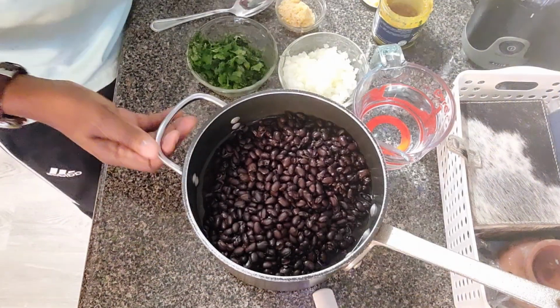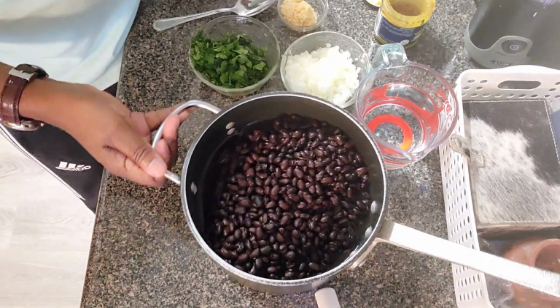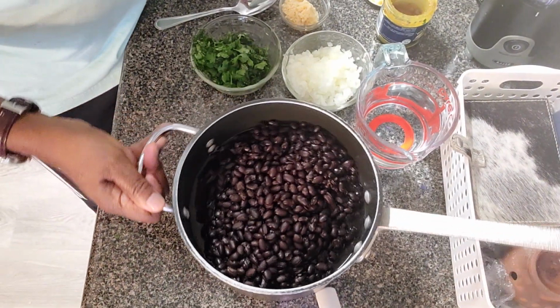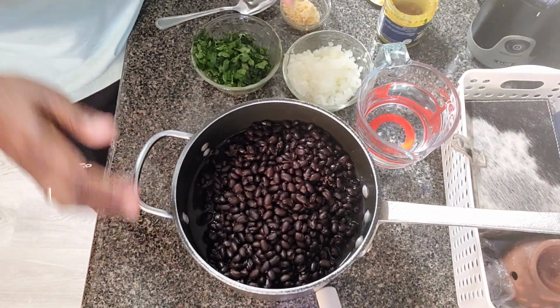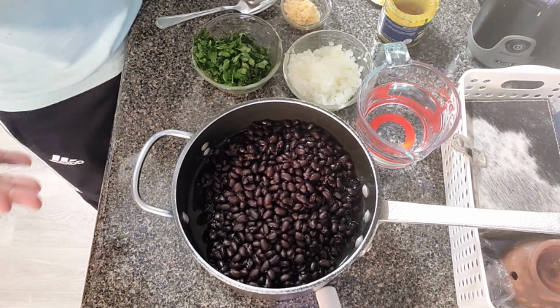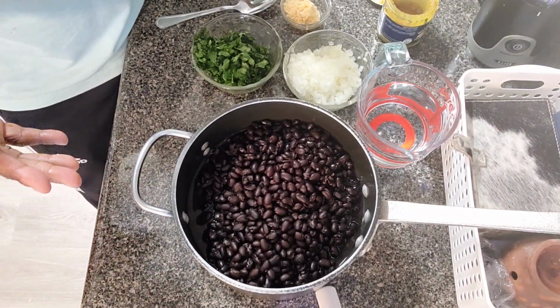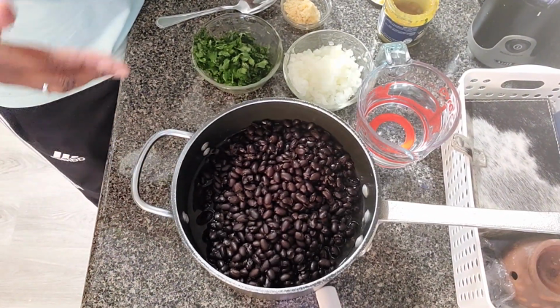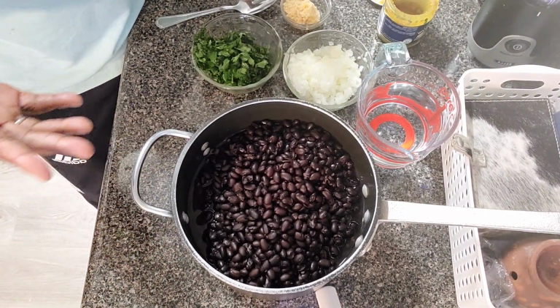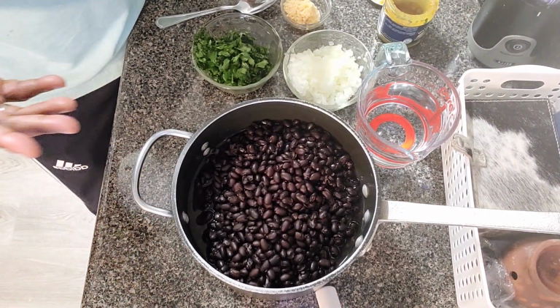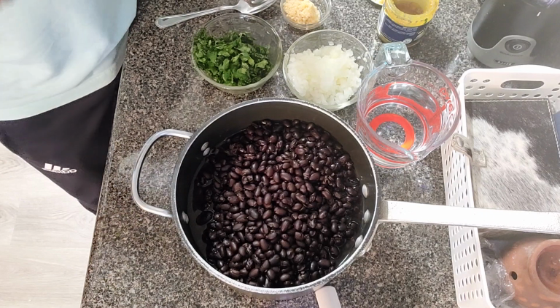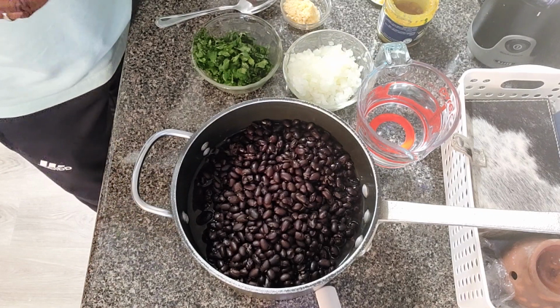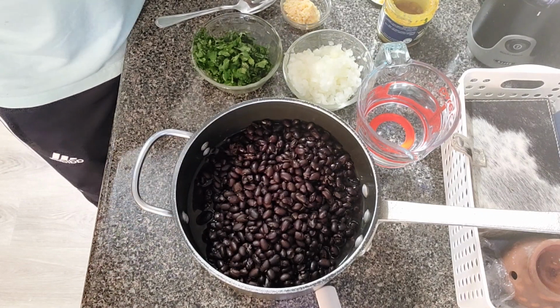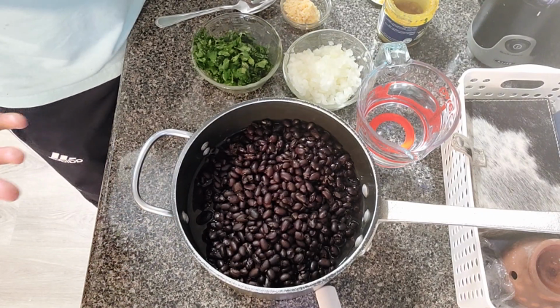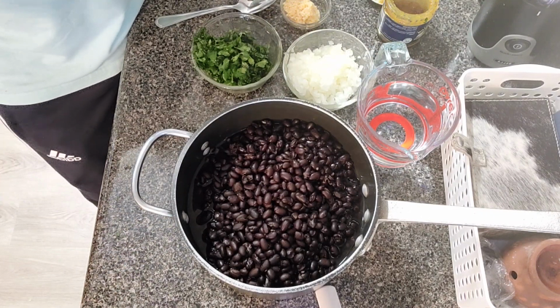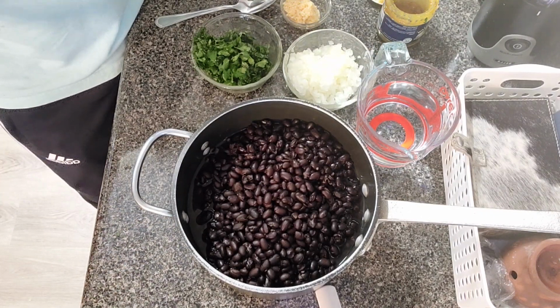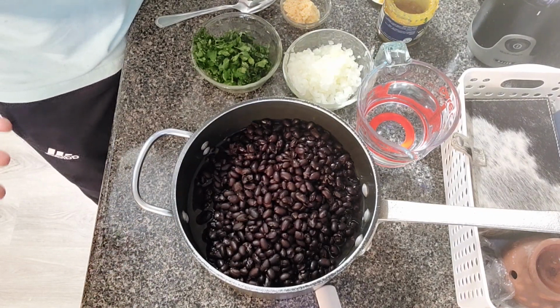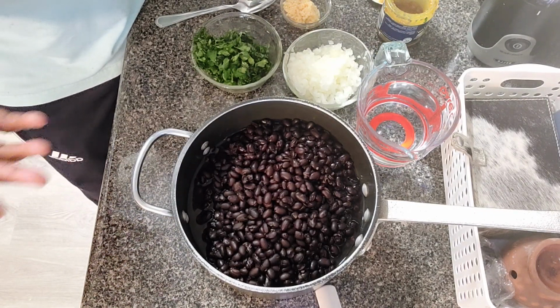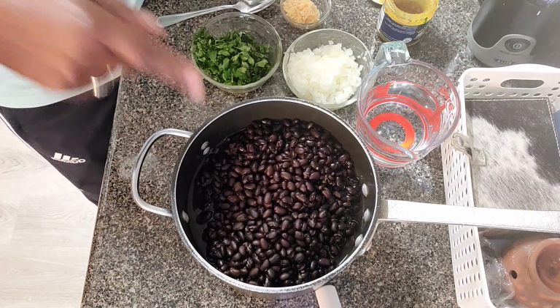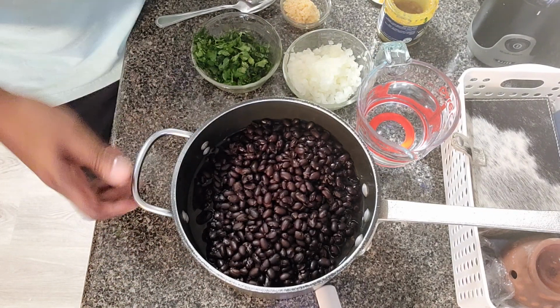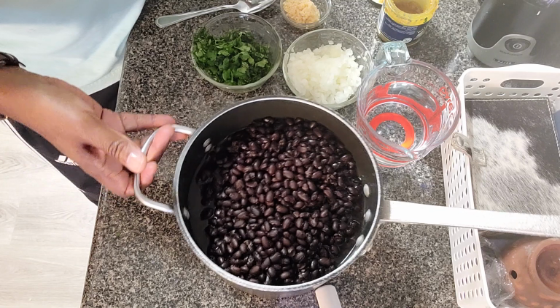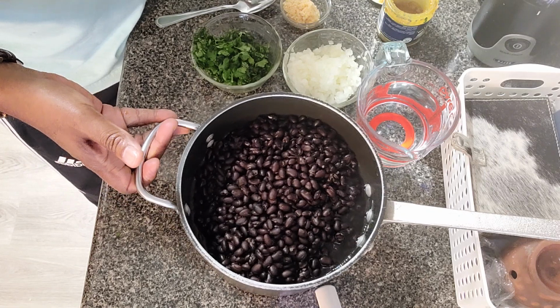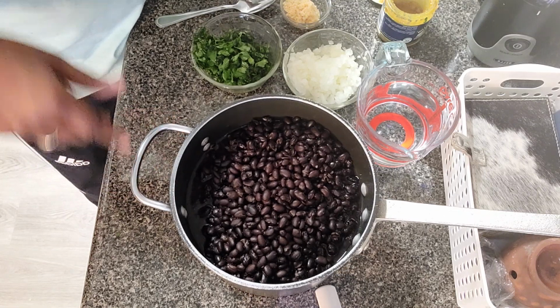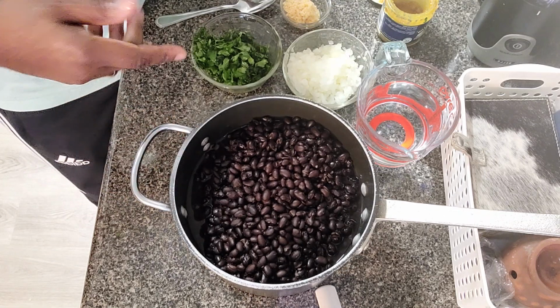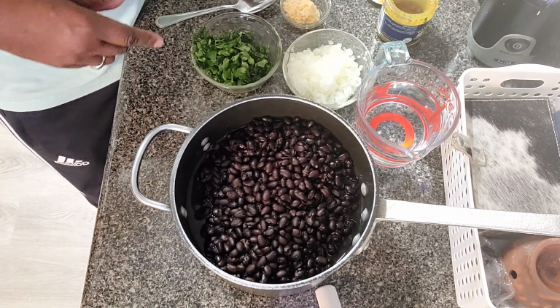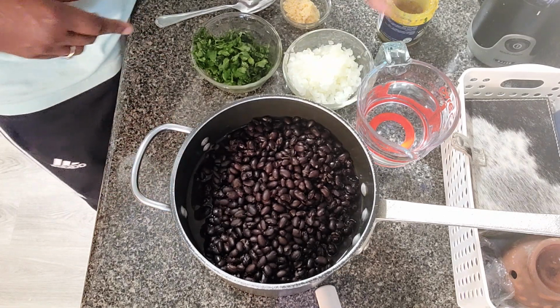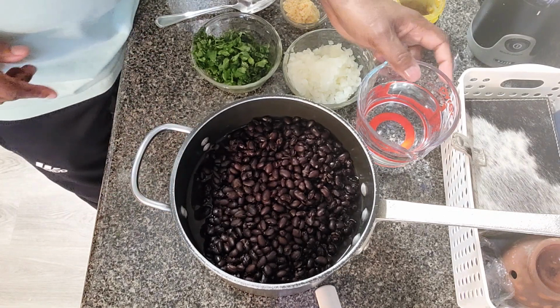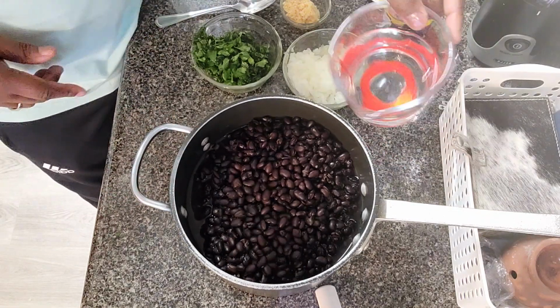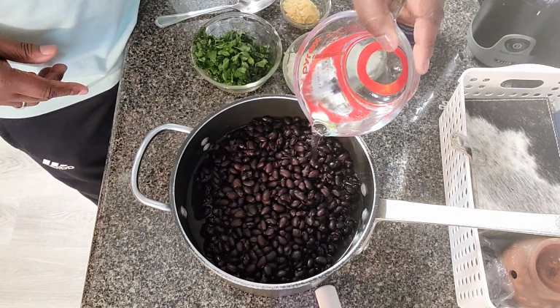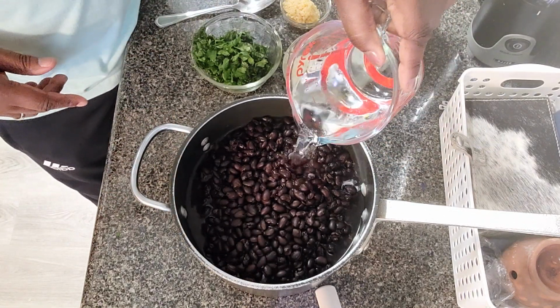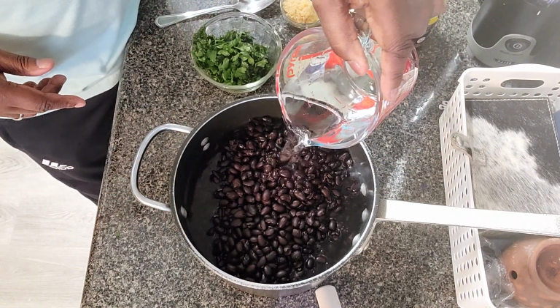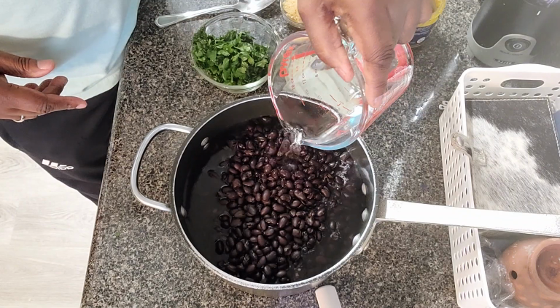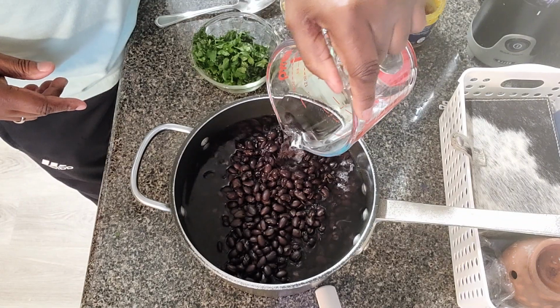Black beans — we've already rinsed them off. We have four 29-ounce cans because I'm cooking for quite a few people. I have water in here almost to the top of the black beans already, and I'm going to top it off now with water.